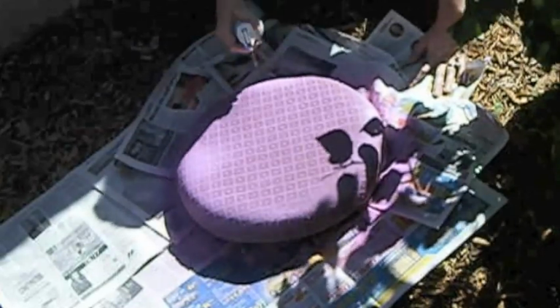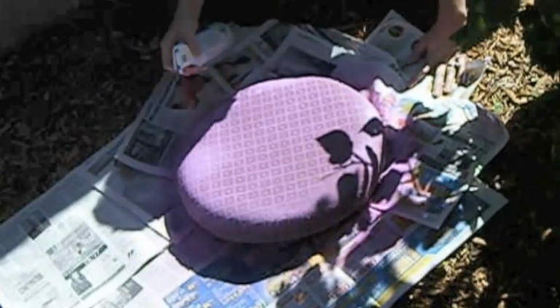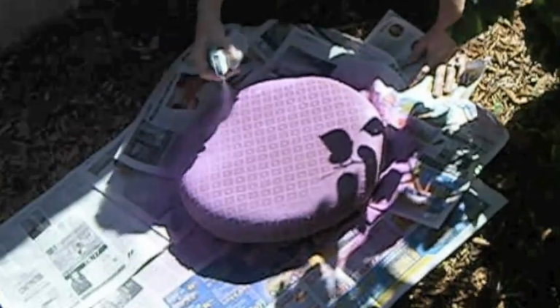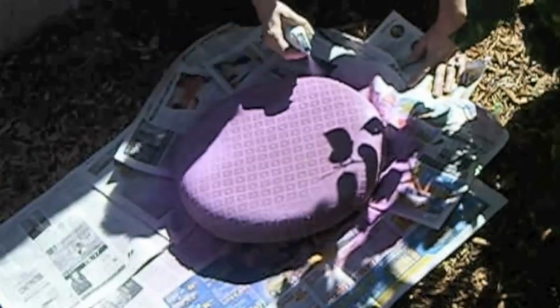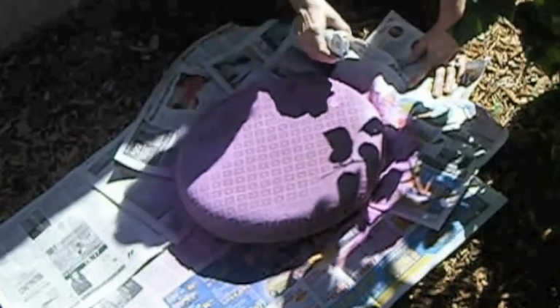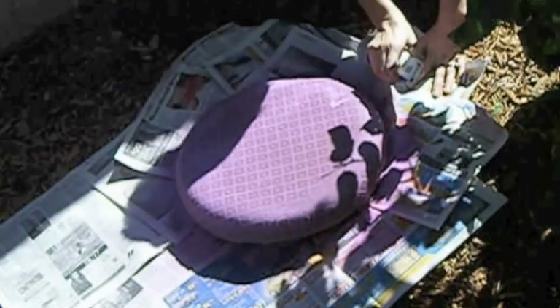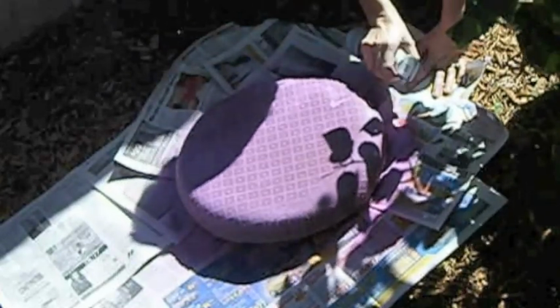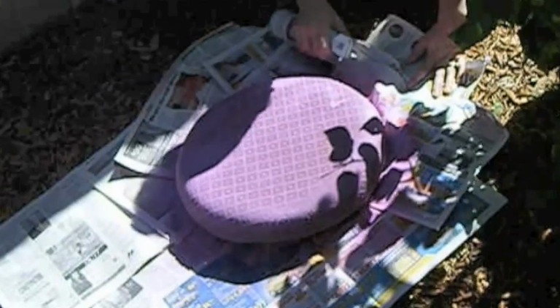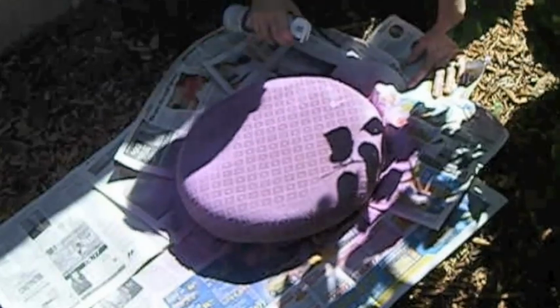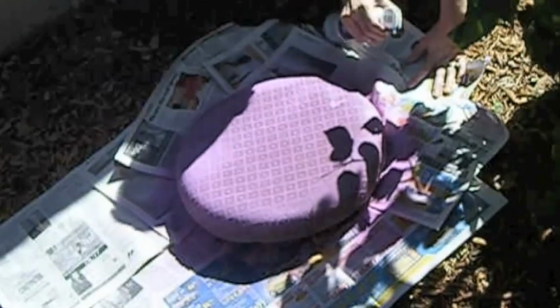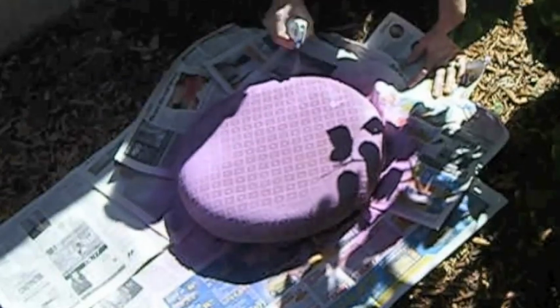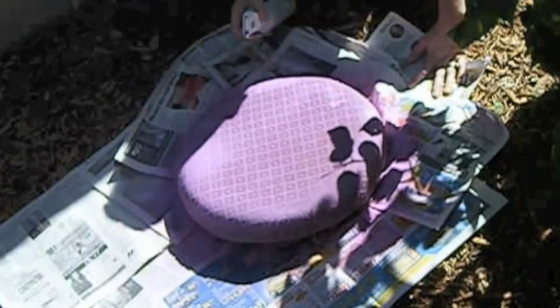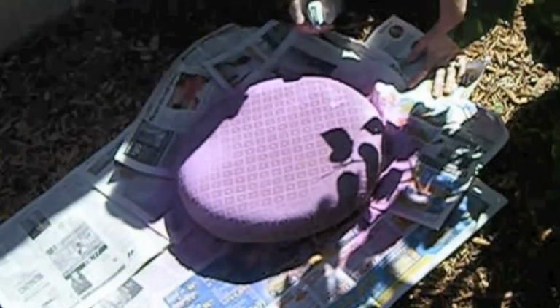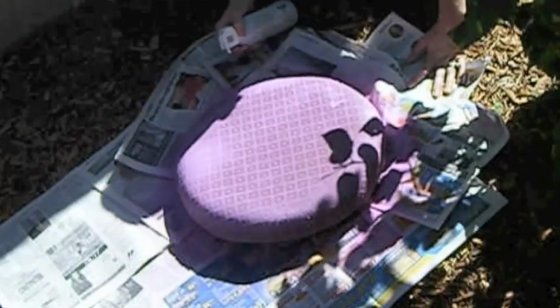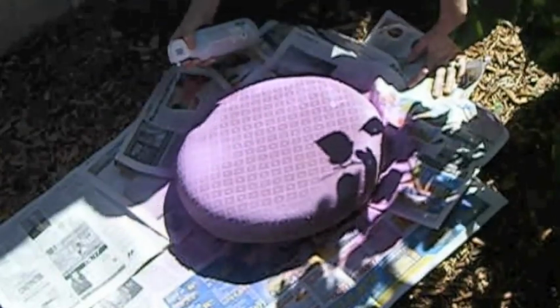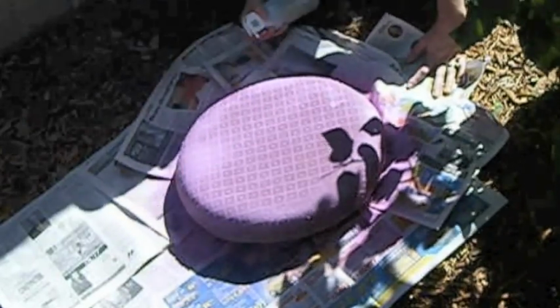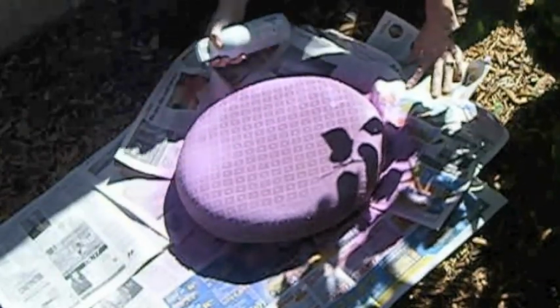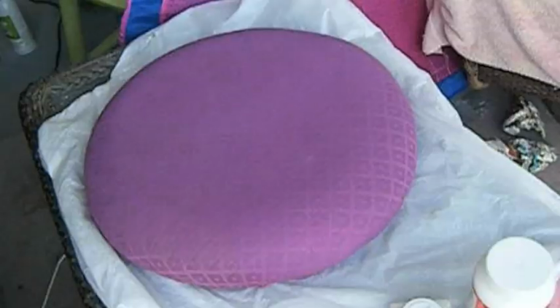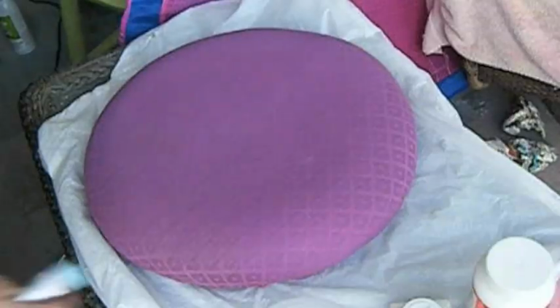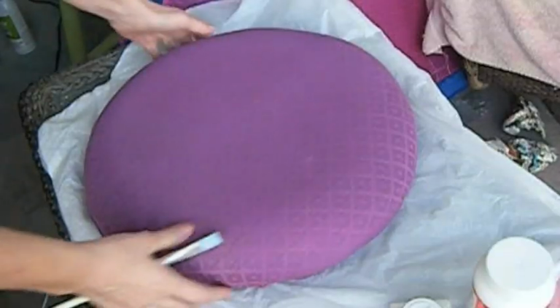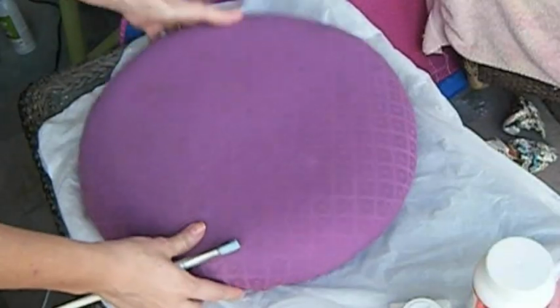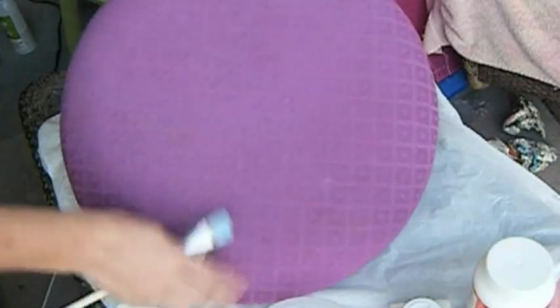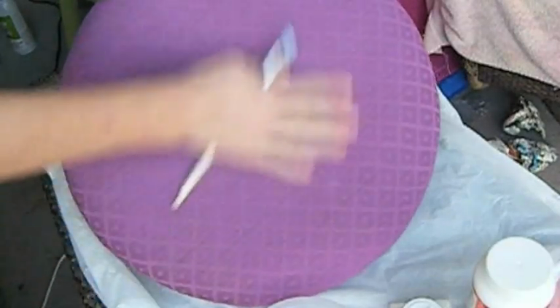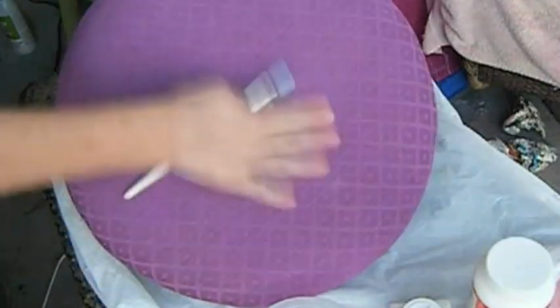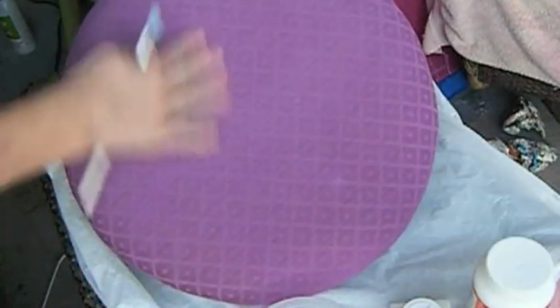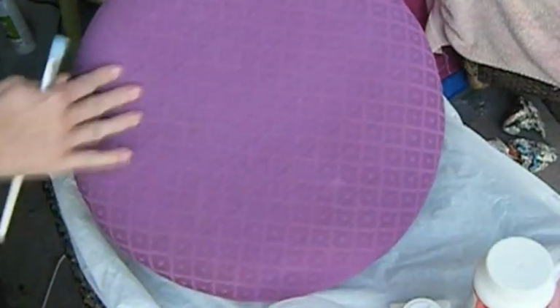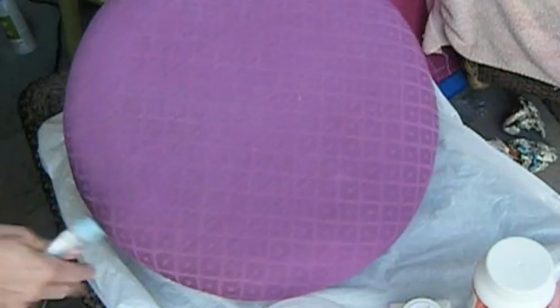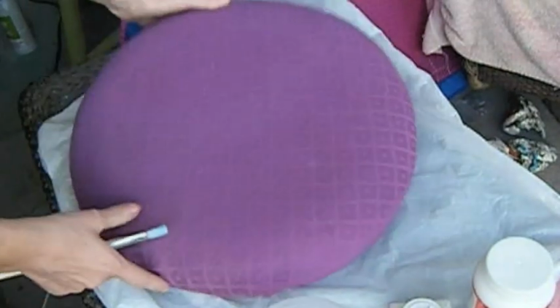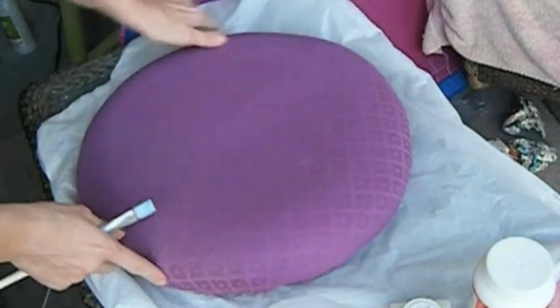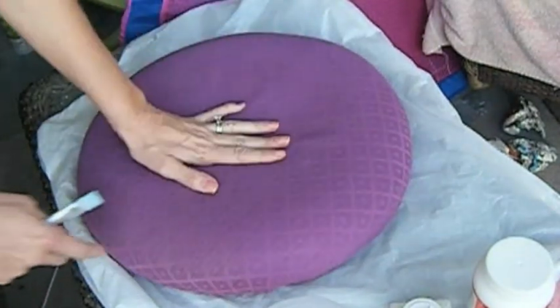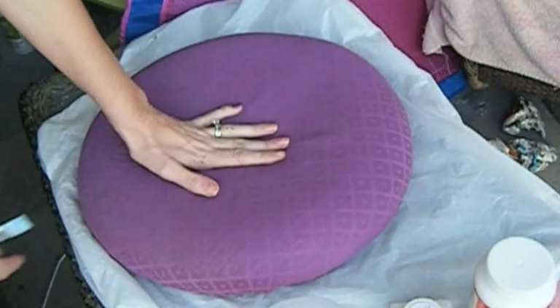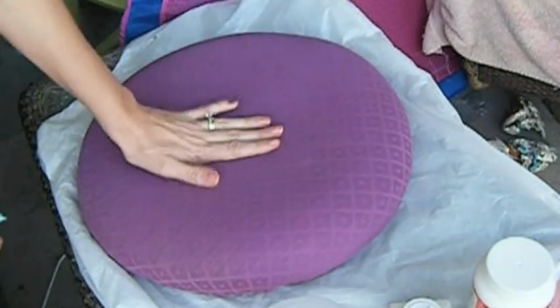When I finish I will wait 4 hours to dry completely. Now as you see it is completely dry and the material is still soft.